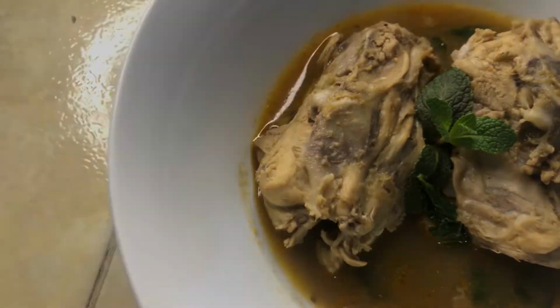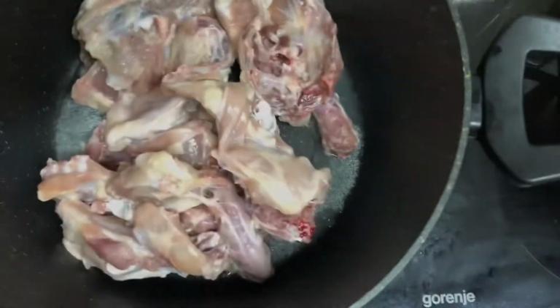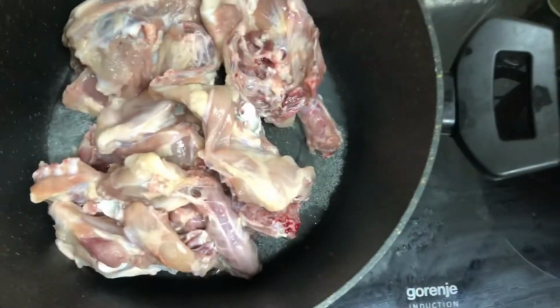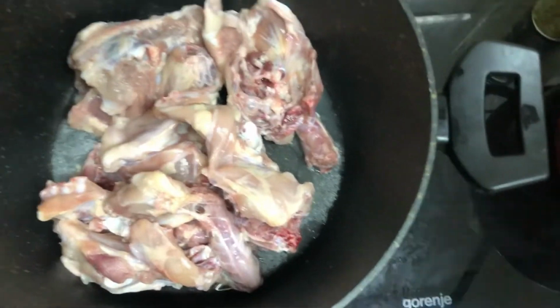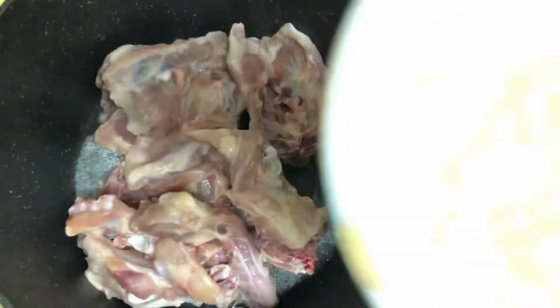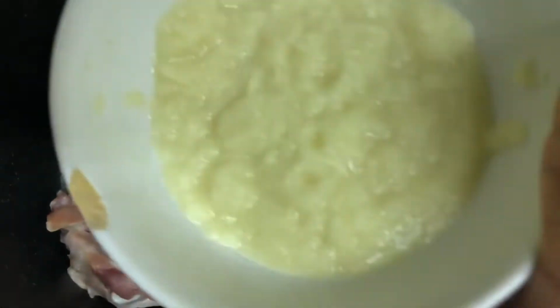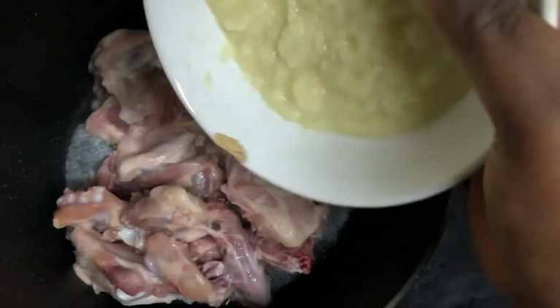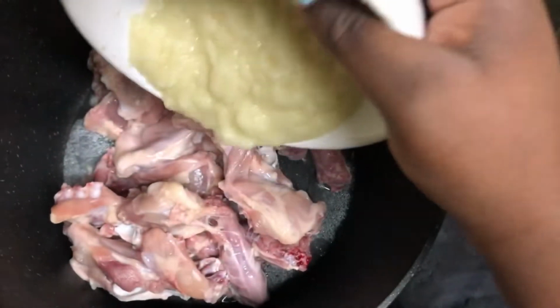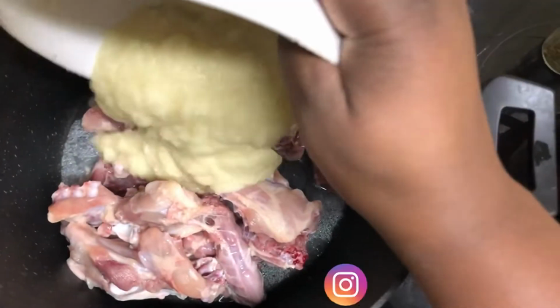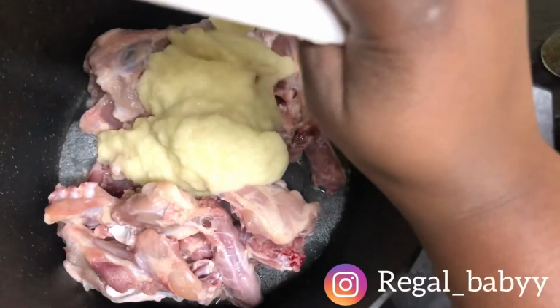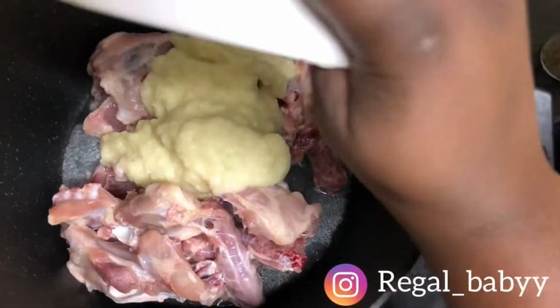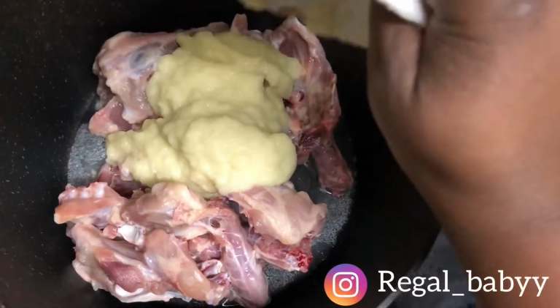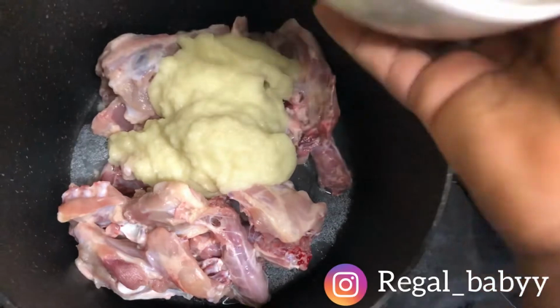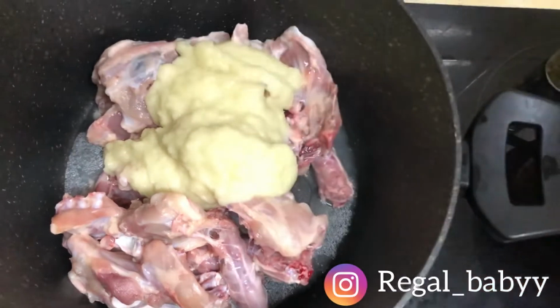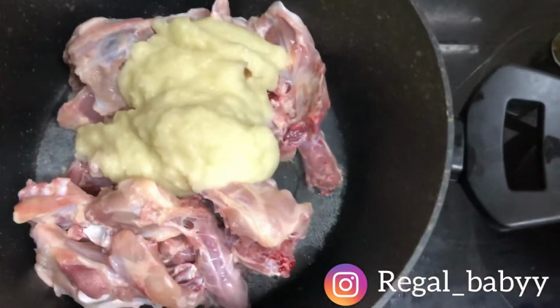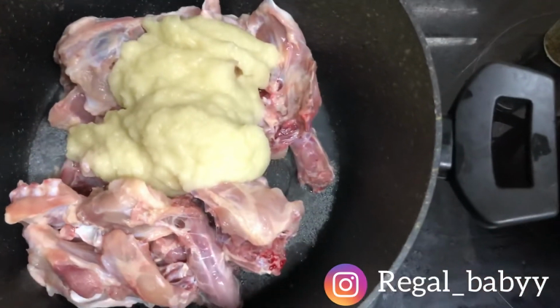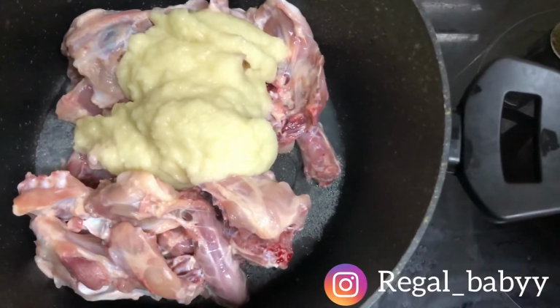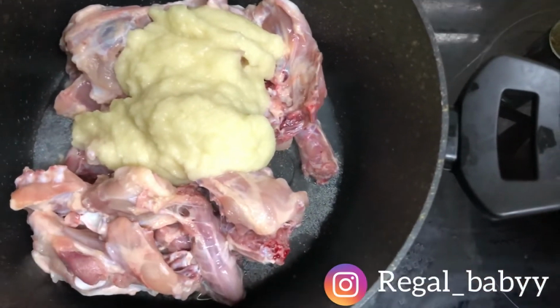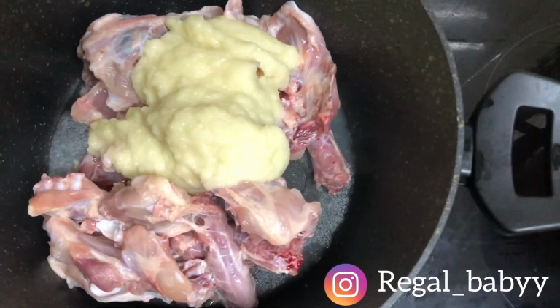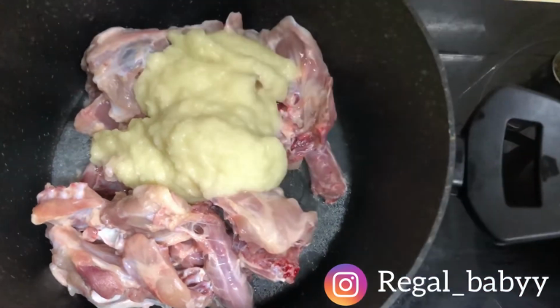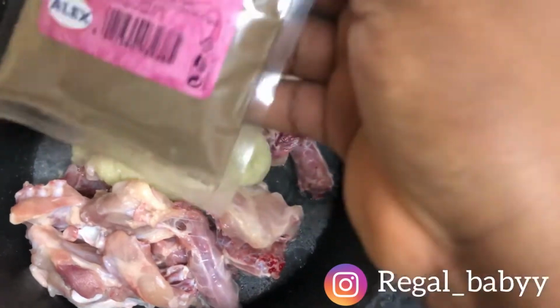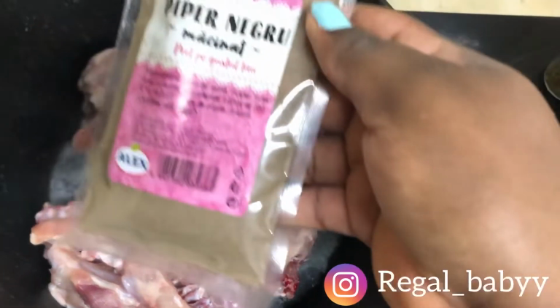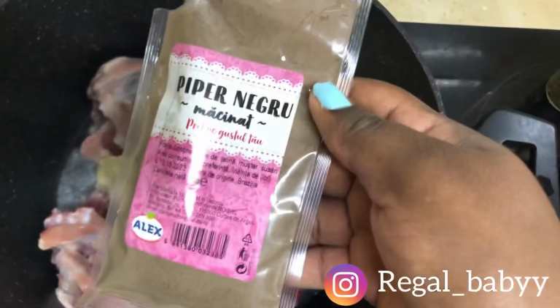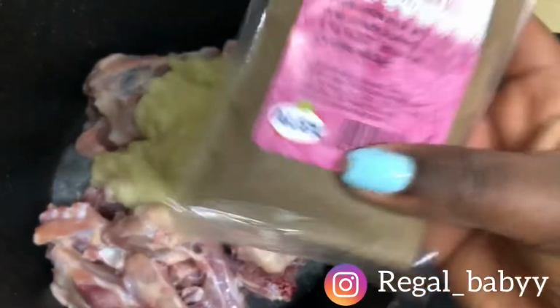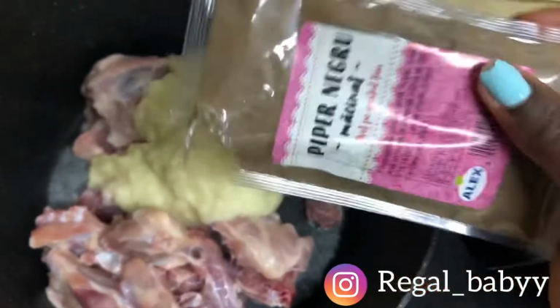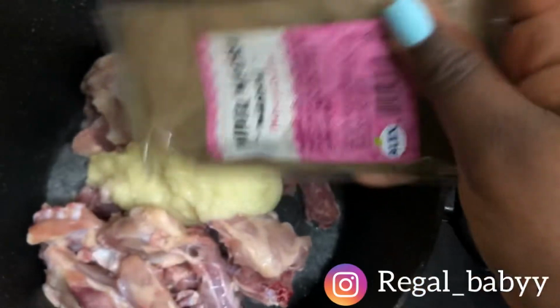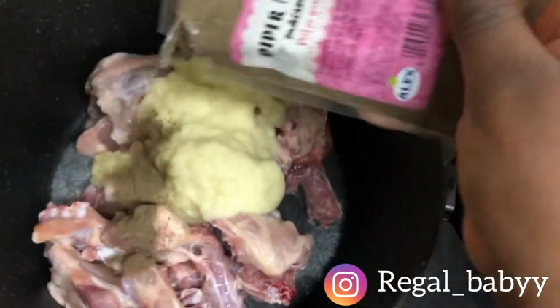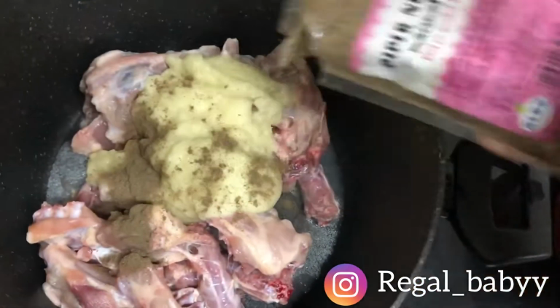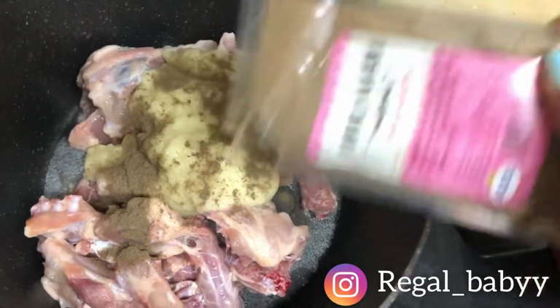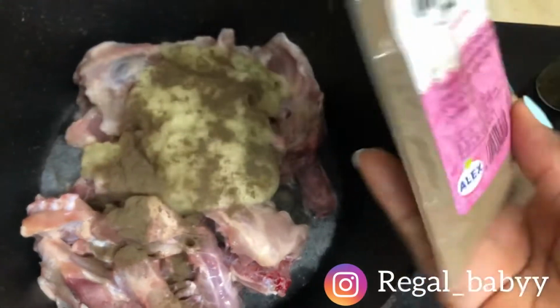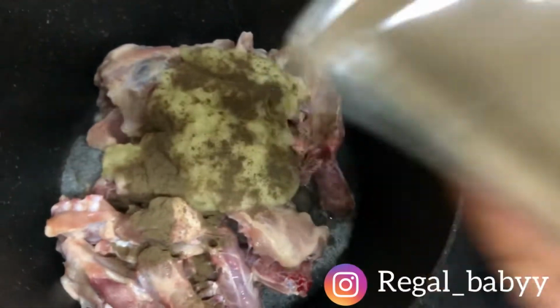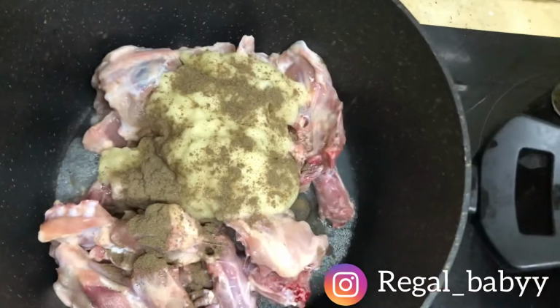This is very spicy. We start off by washing the chicken properly. Then I blended my garlic, ginger, and onion into a paste — and that's what you're seeing there. Then we move ahead to add in the spices.